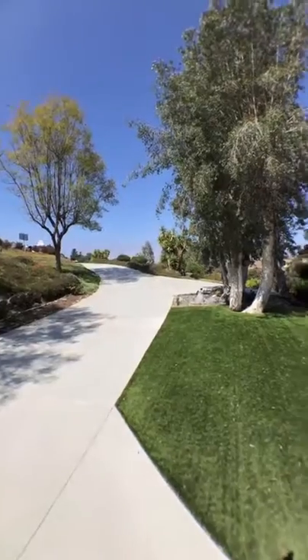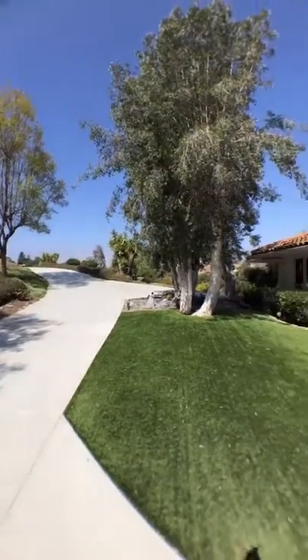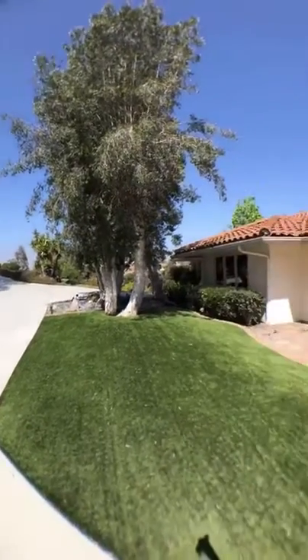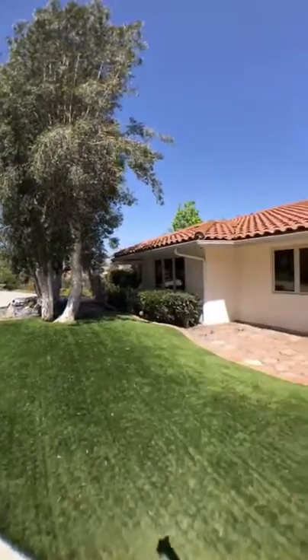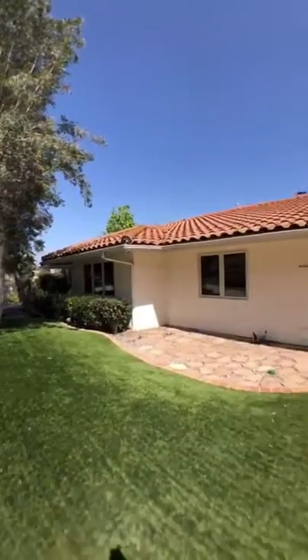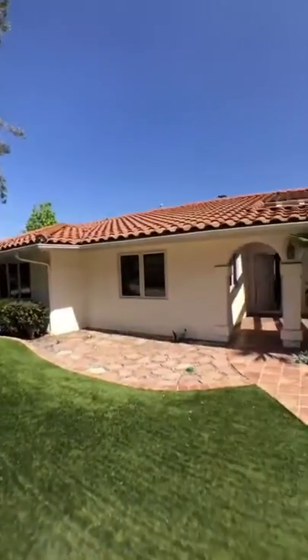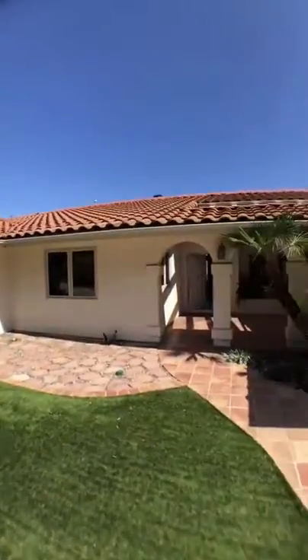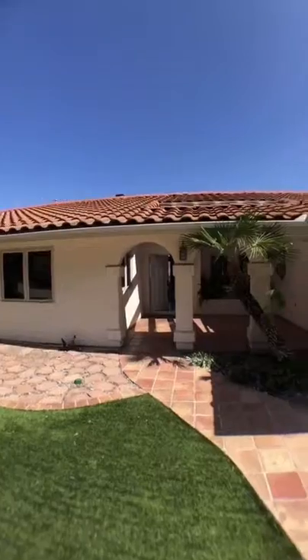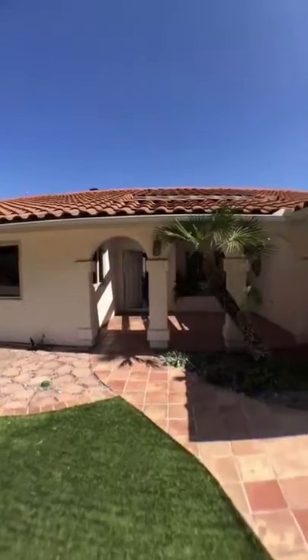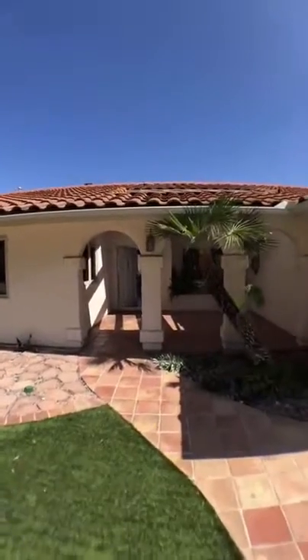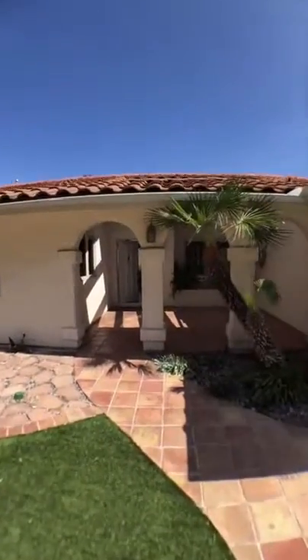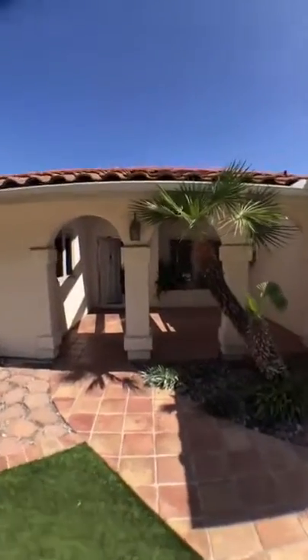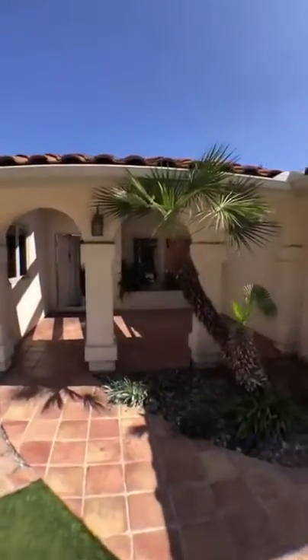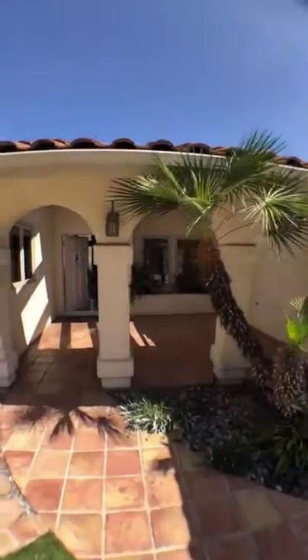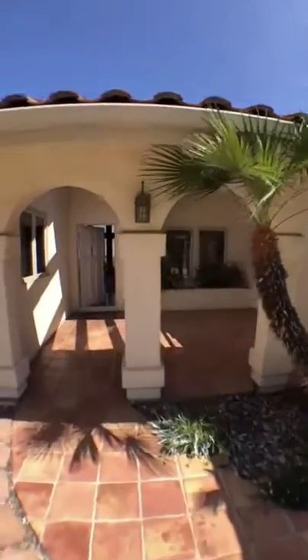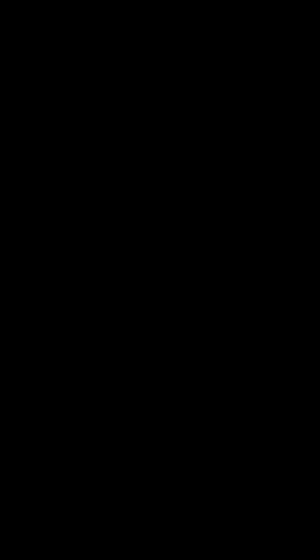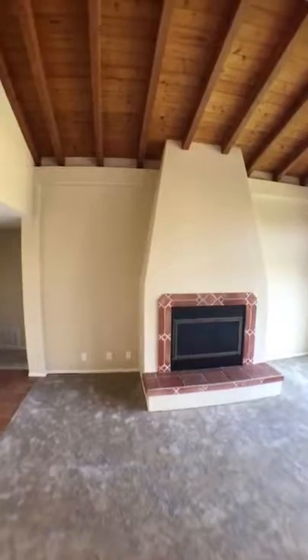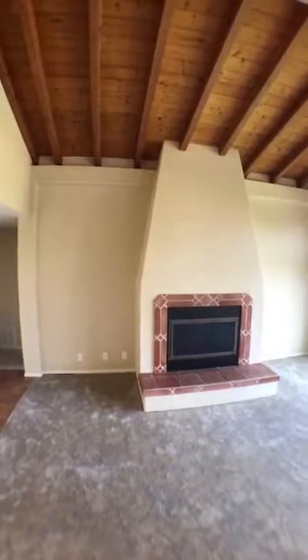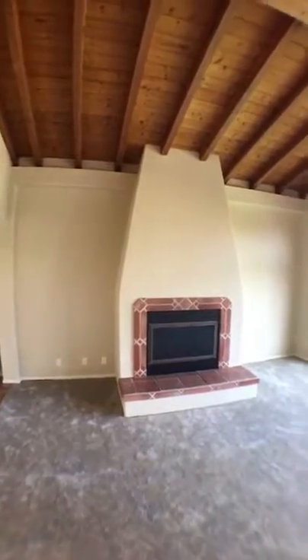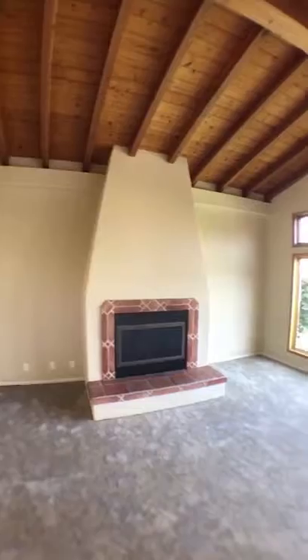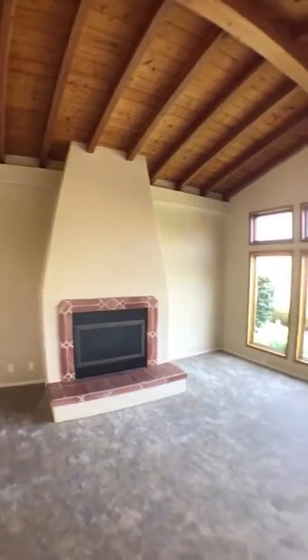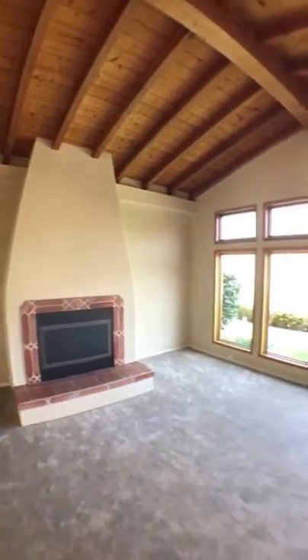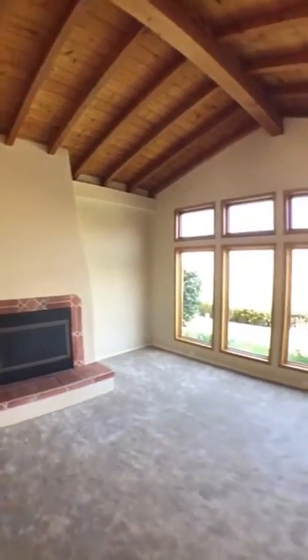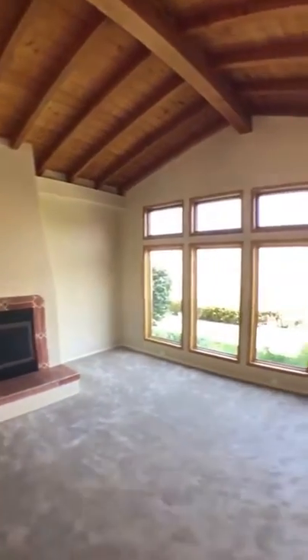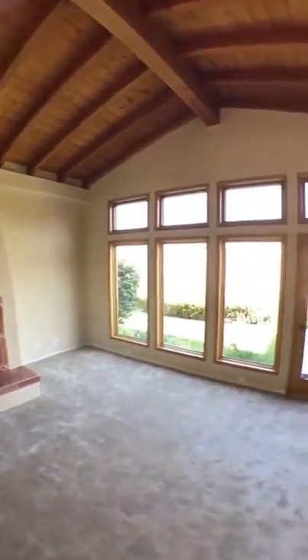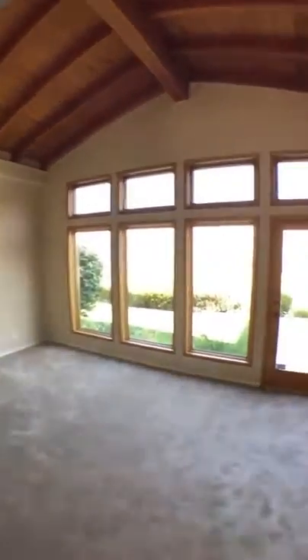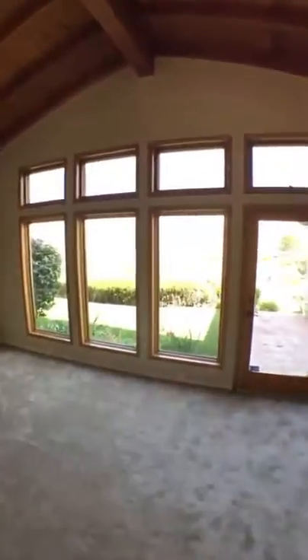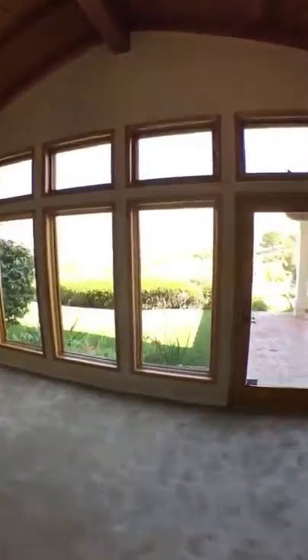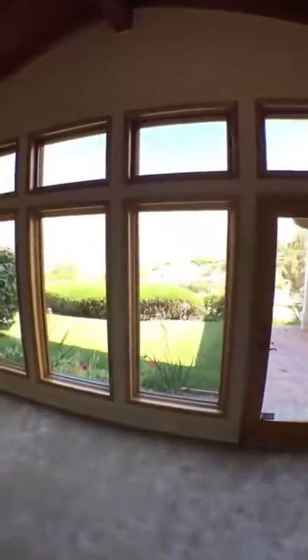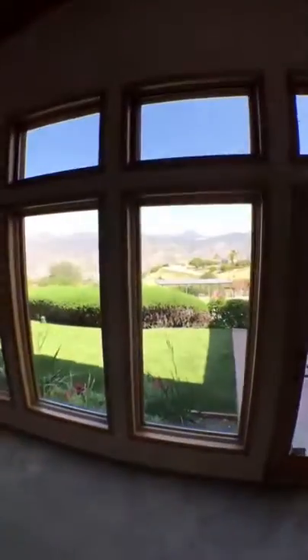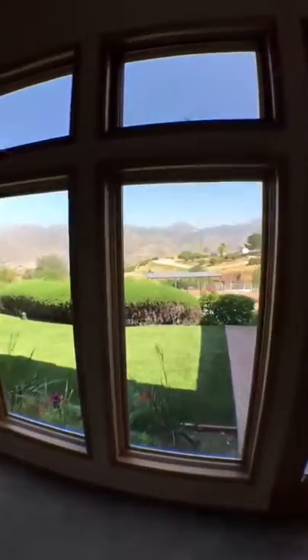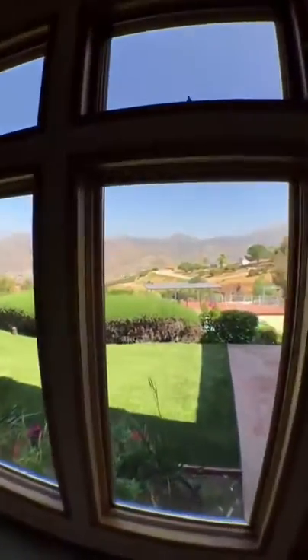We're here at house number two. This one's a four-bedroom, three-and-a-half bath, almost 2,800 square feet. Let's check it out. Really nice view here from the living space as soon as you walk in — check that out.